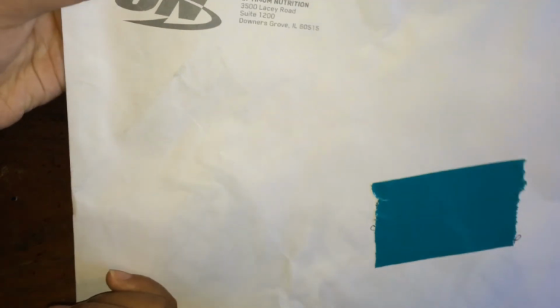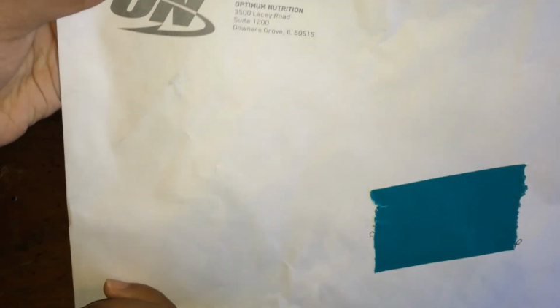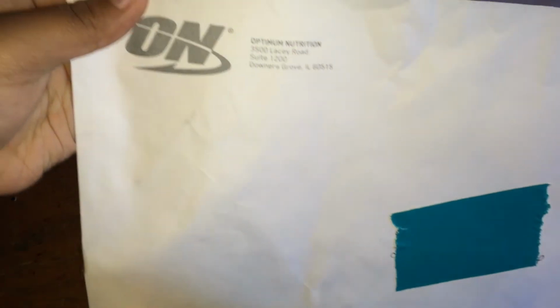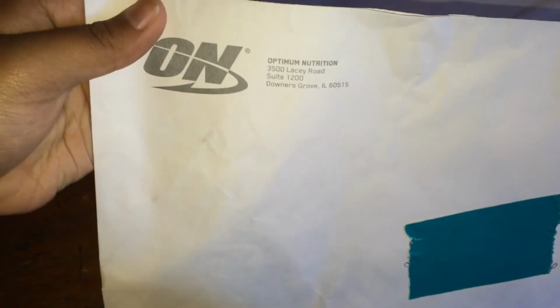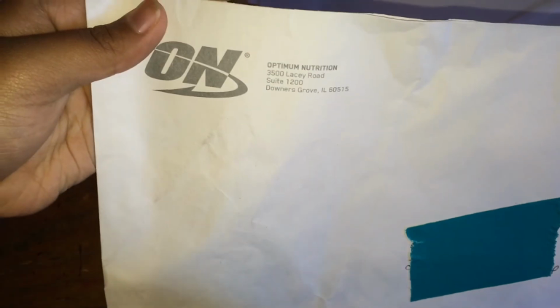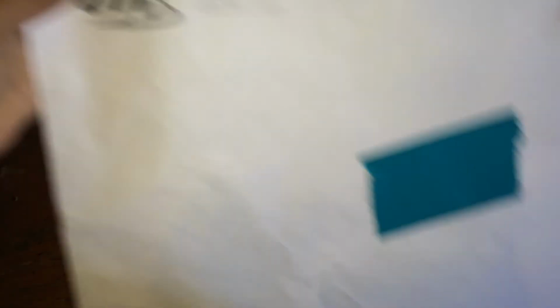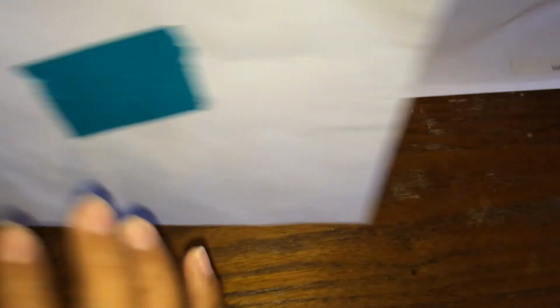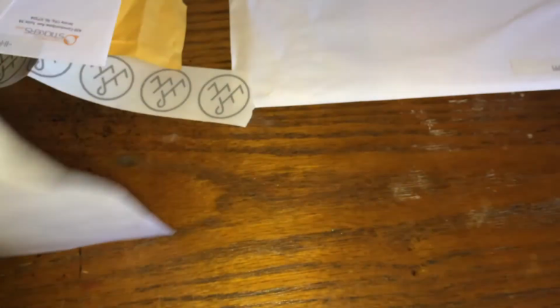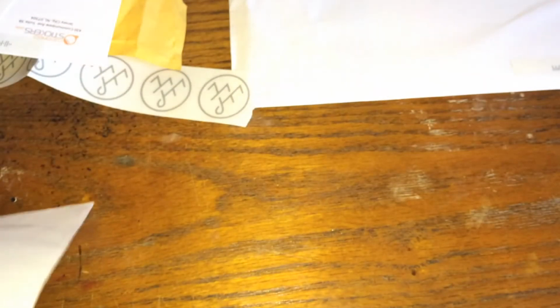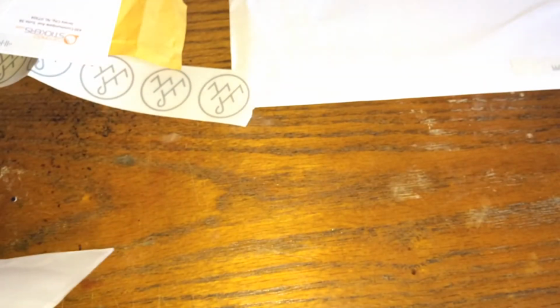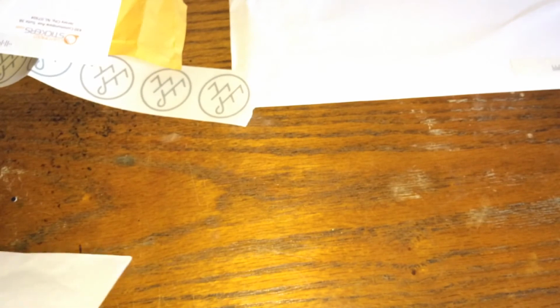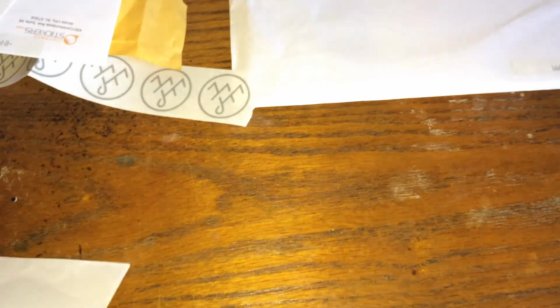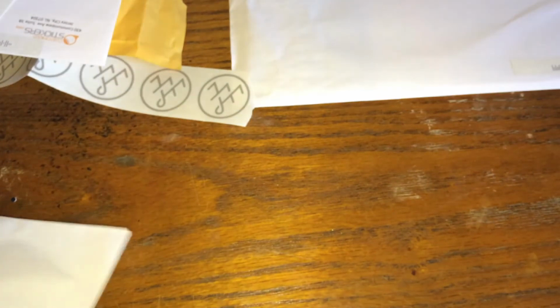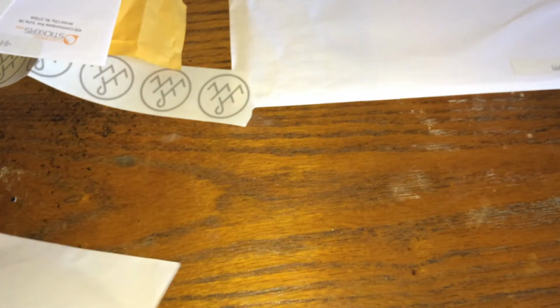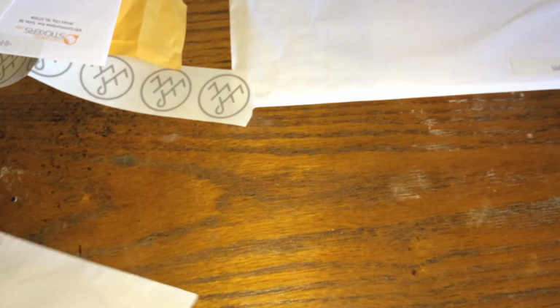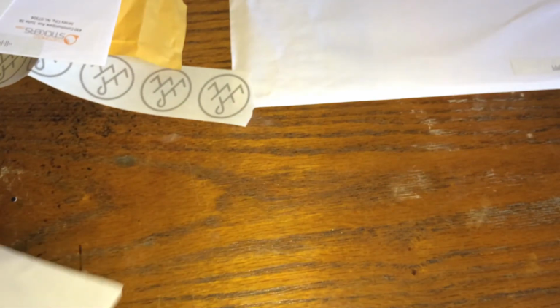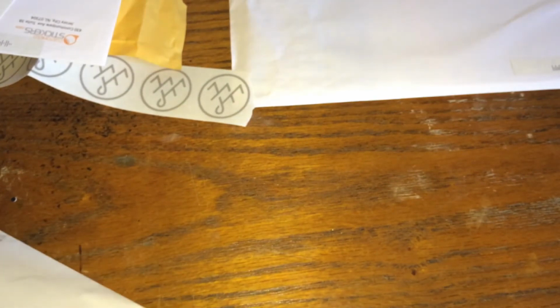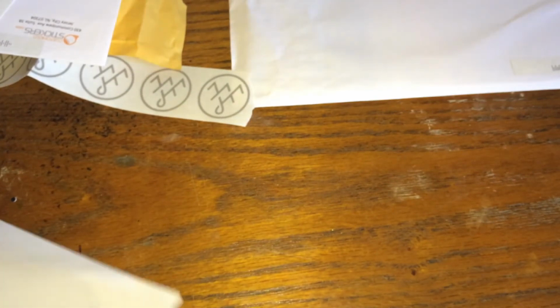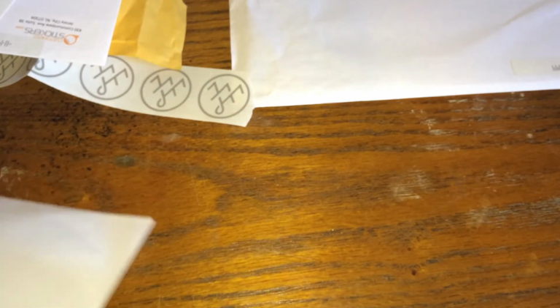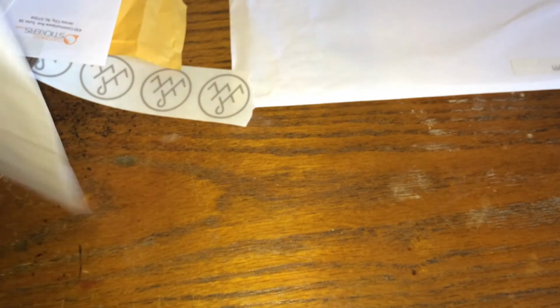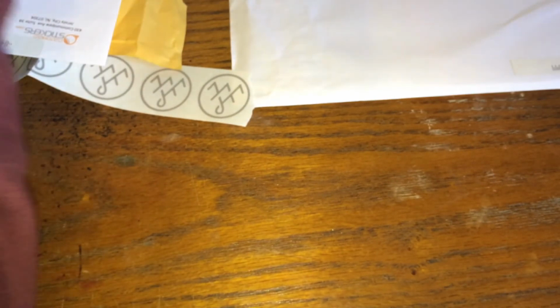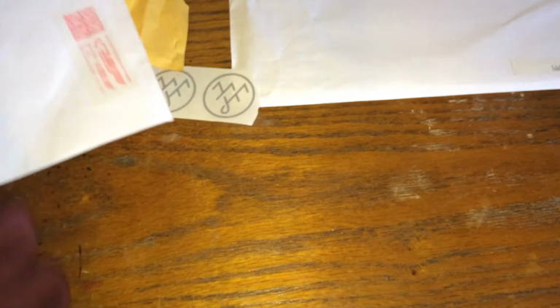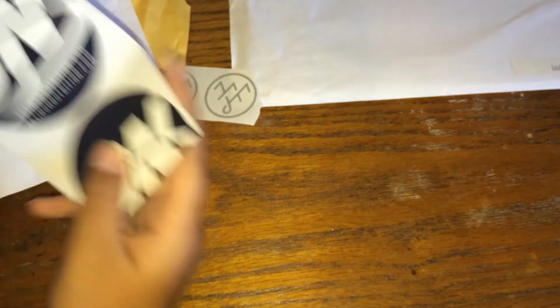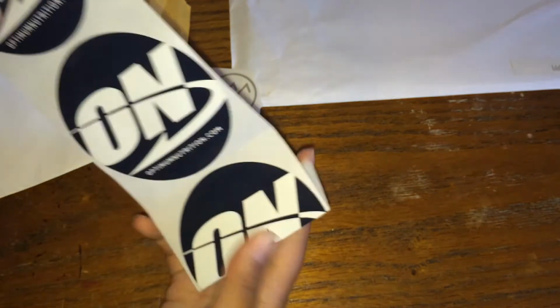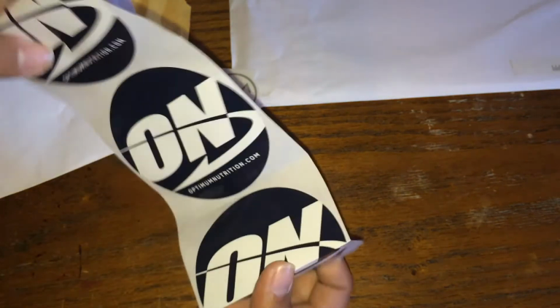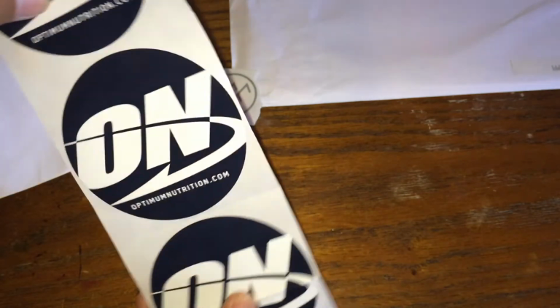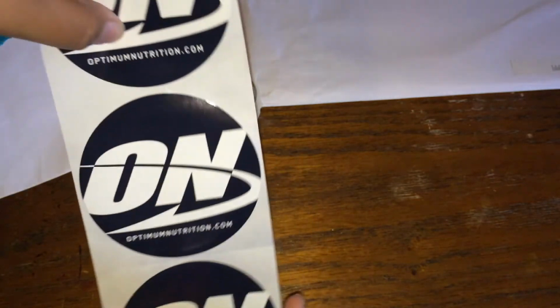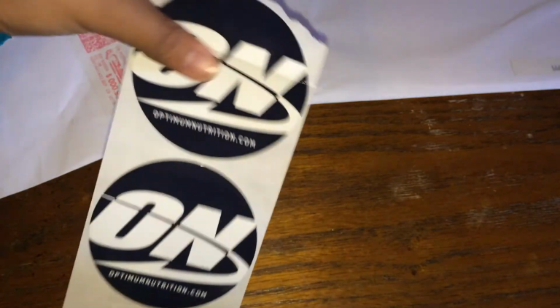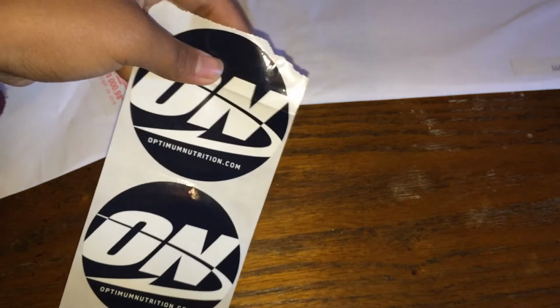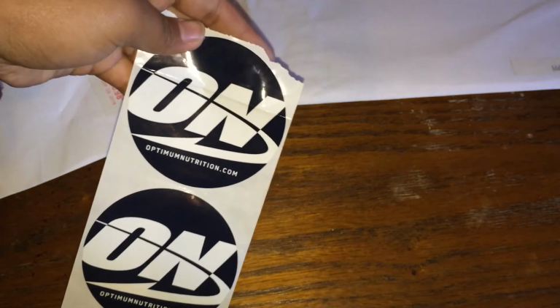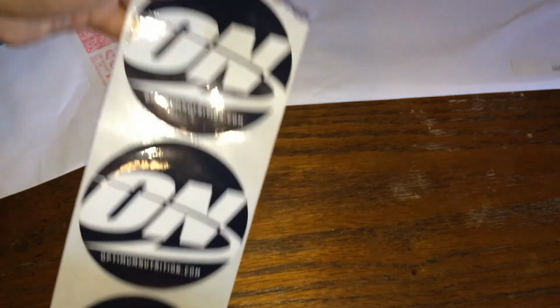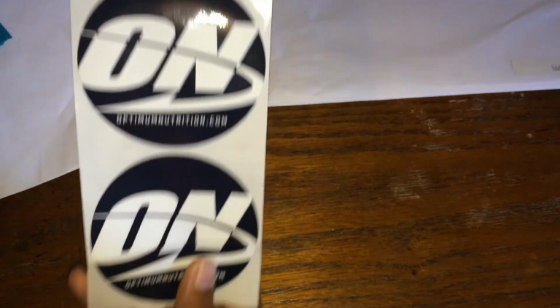Next from Optimum Nutrition — O.N. They sent me three of these.